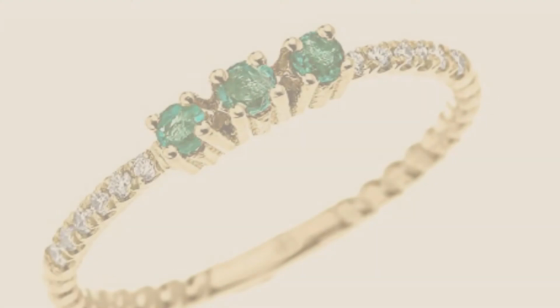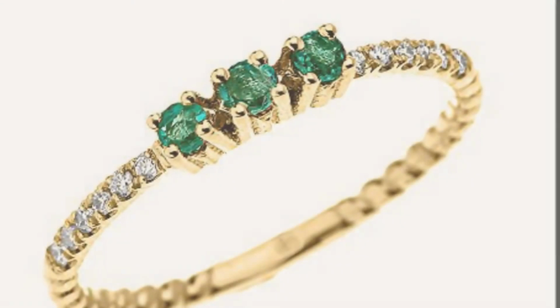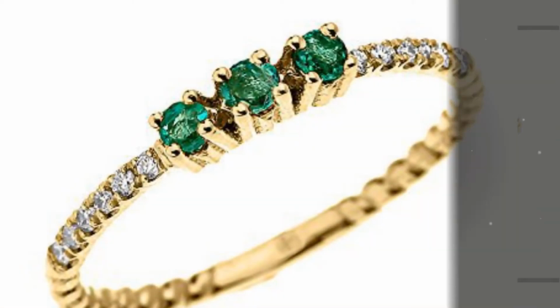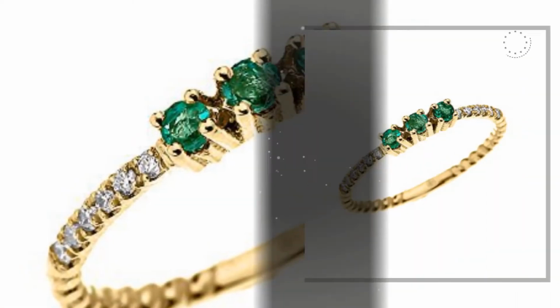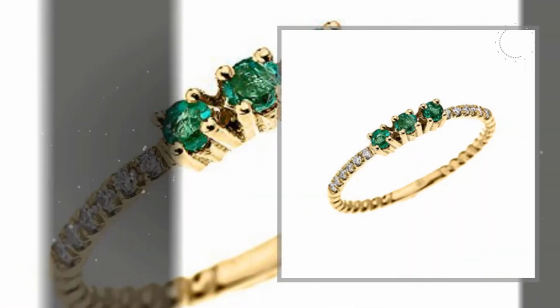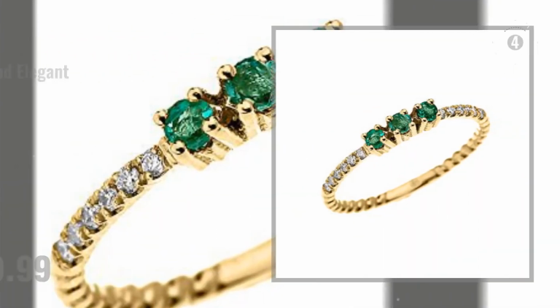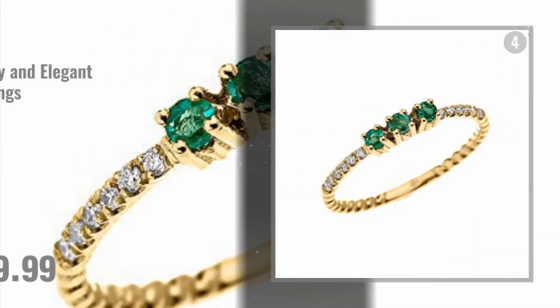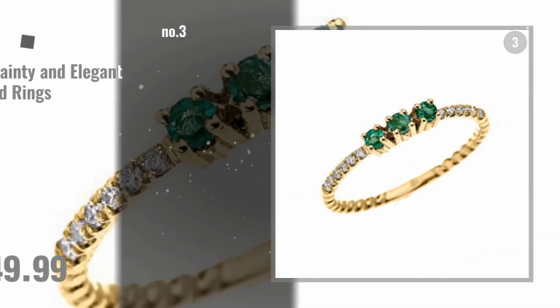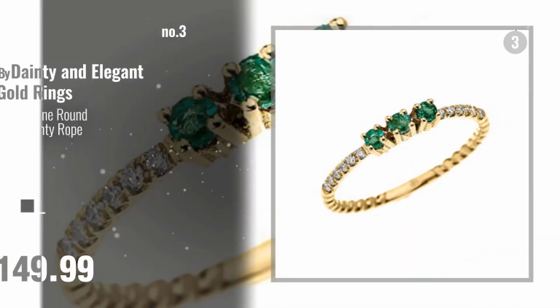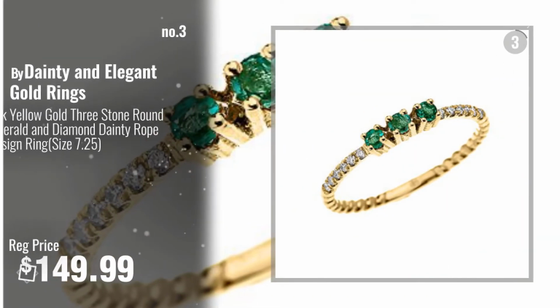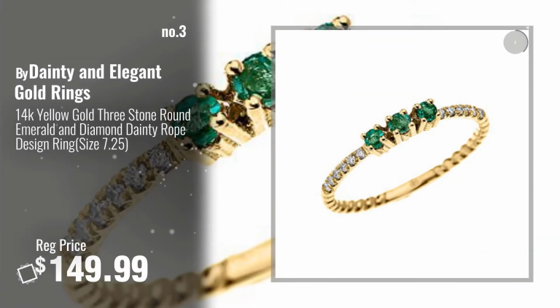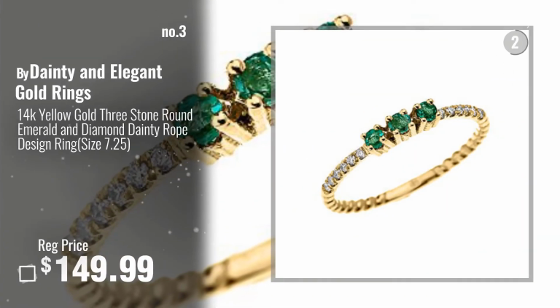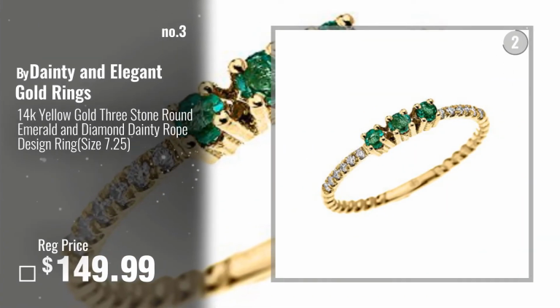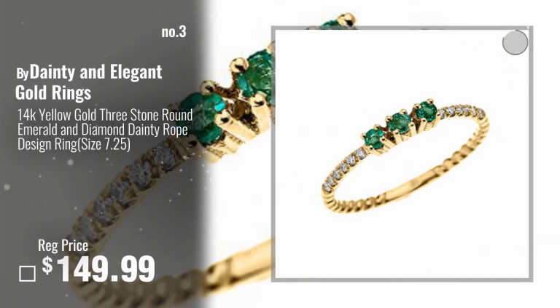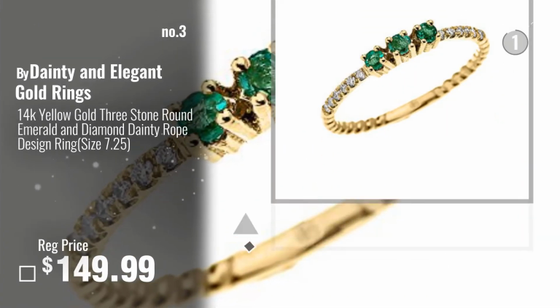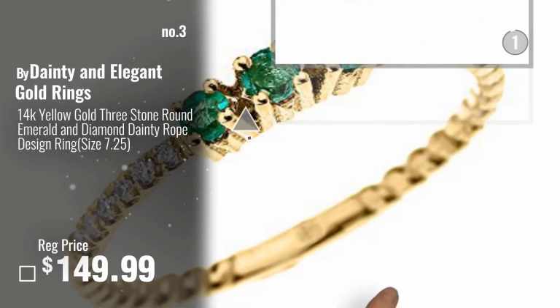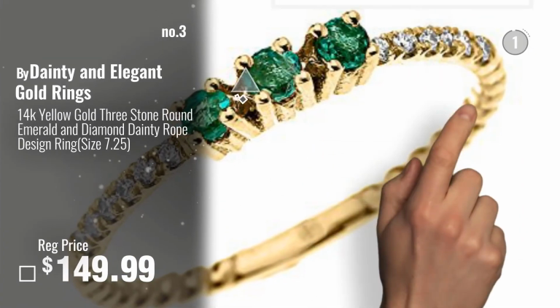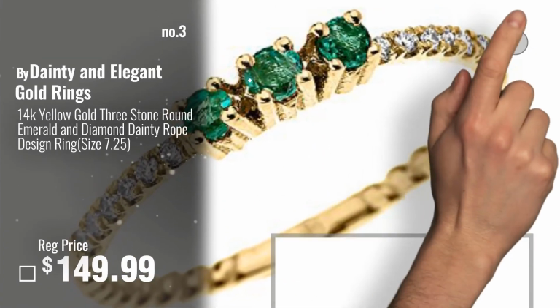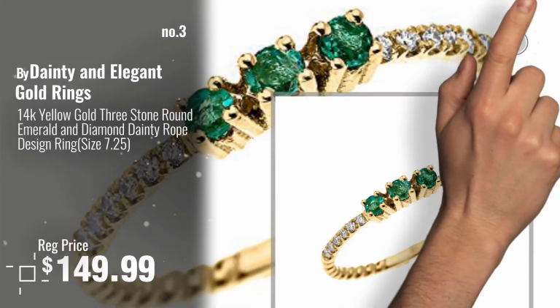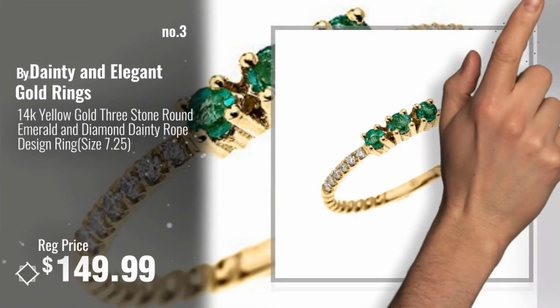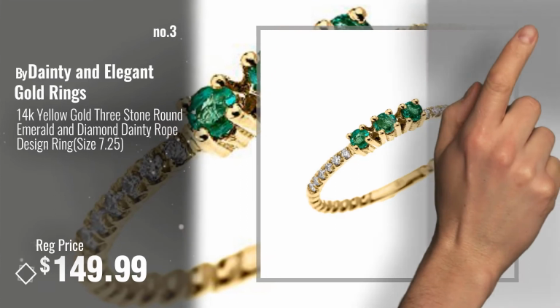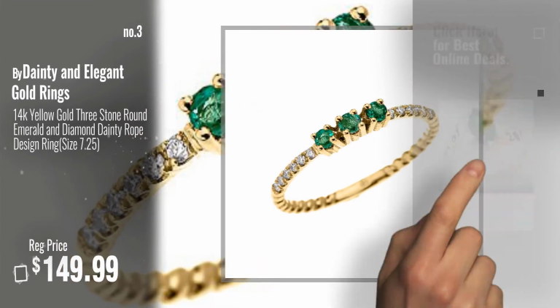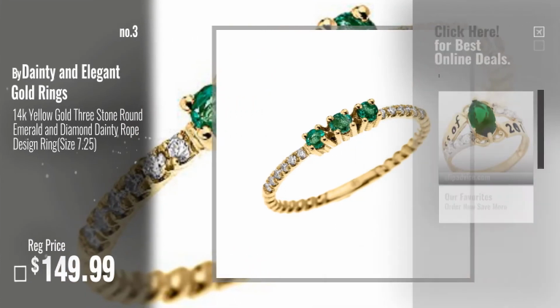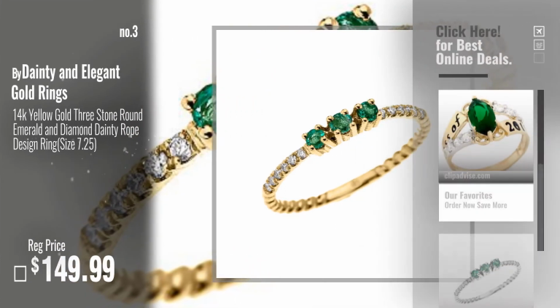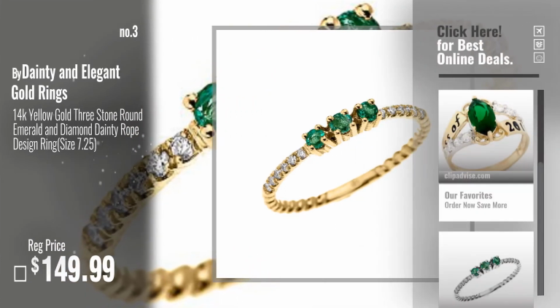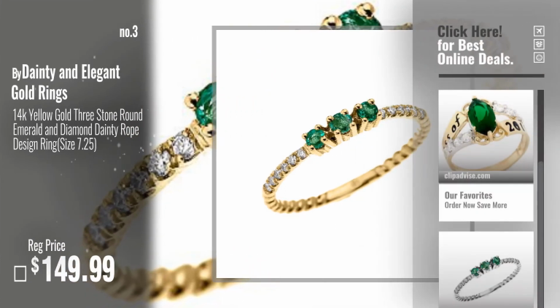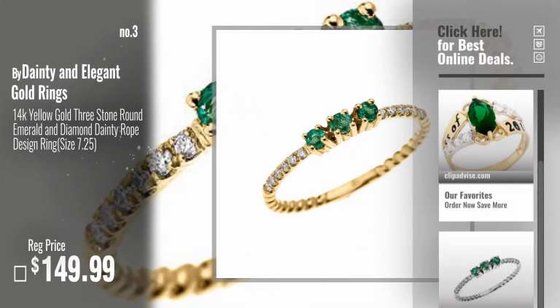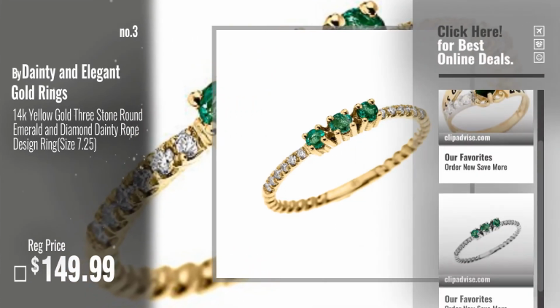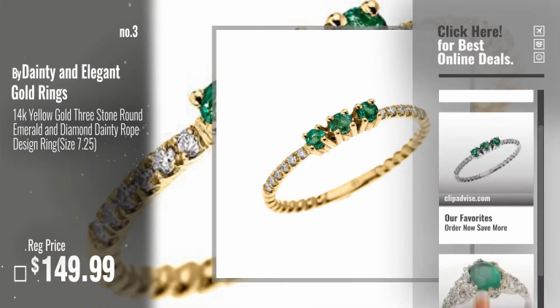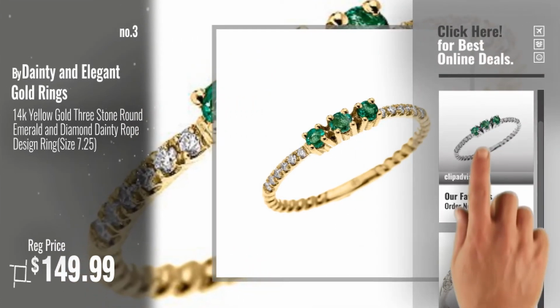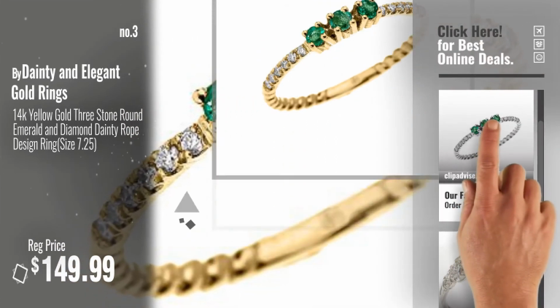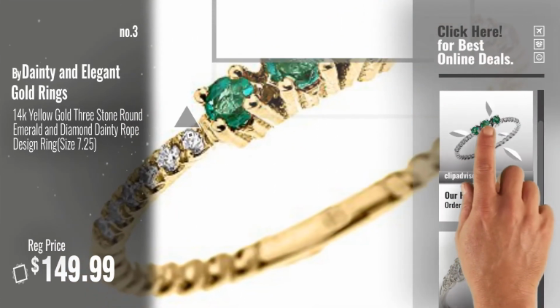Number 3, by Dainty and Elegant Gold Rings. For more info about these great emerald rings, click this banner below.